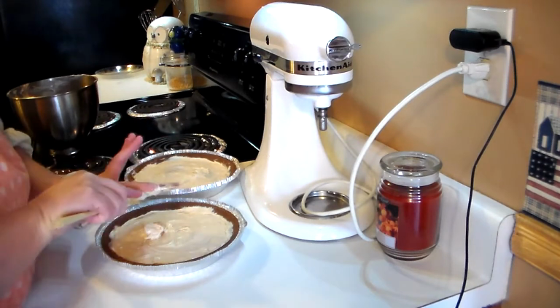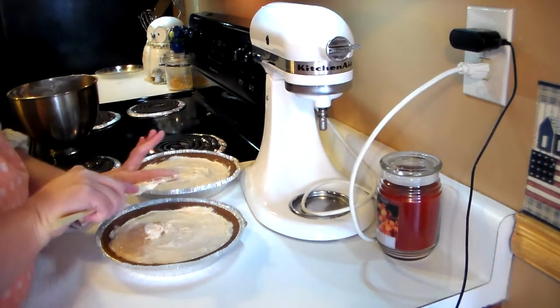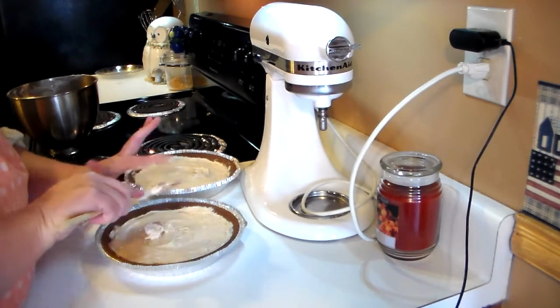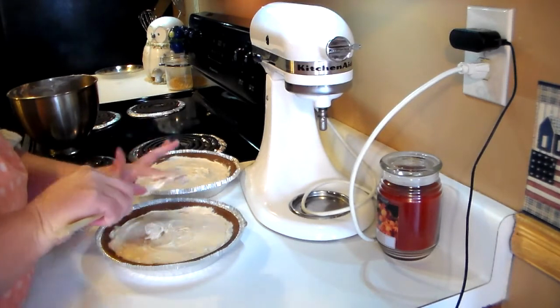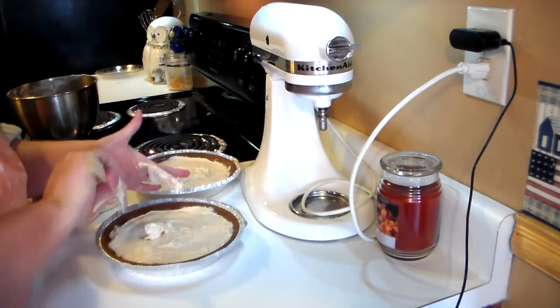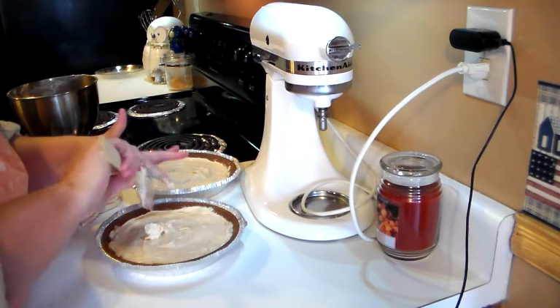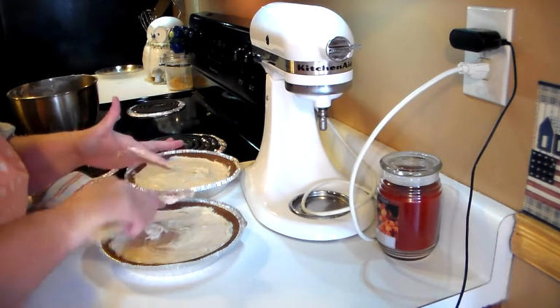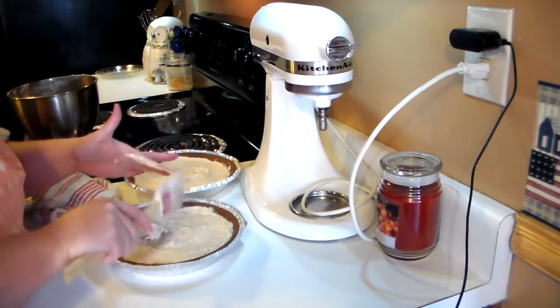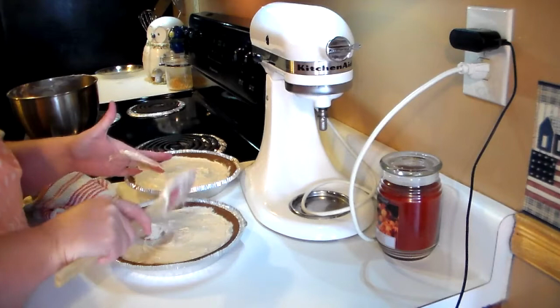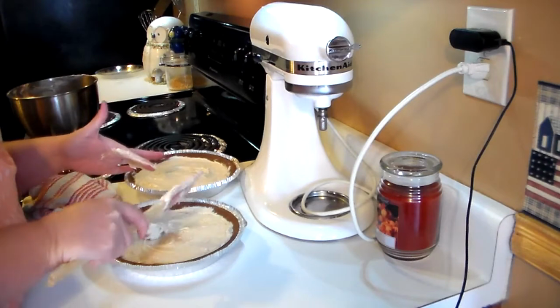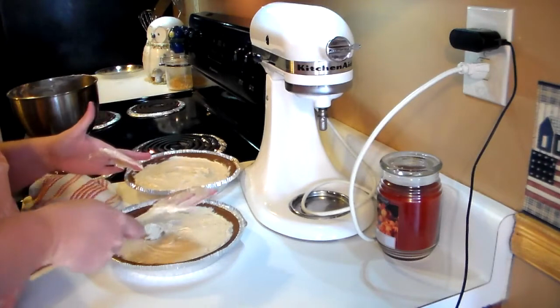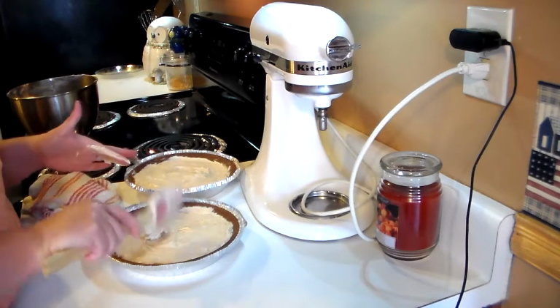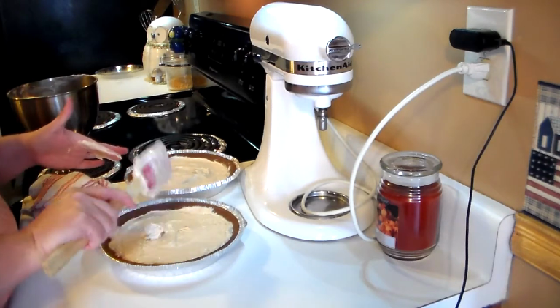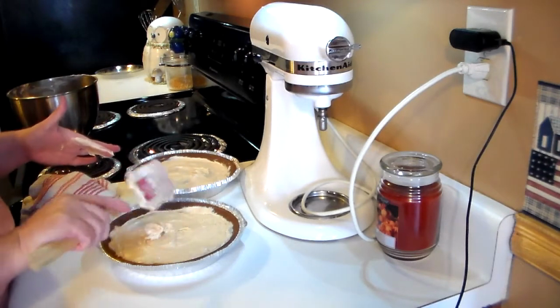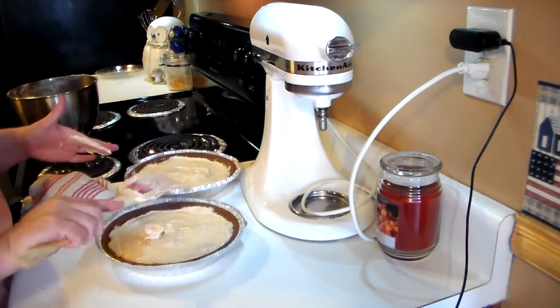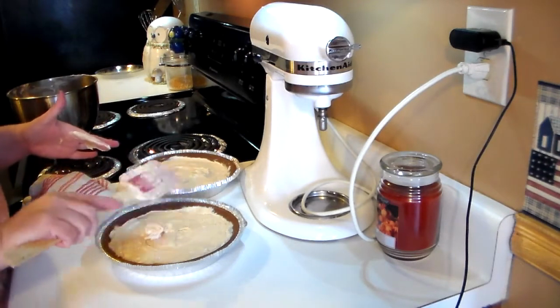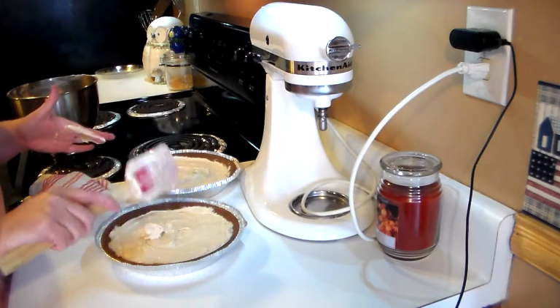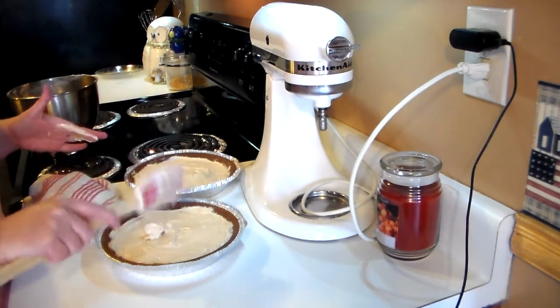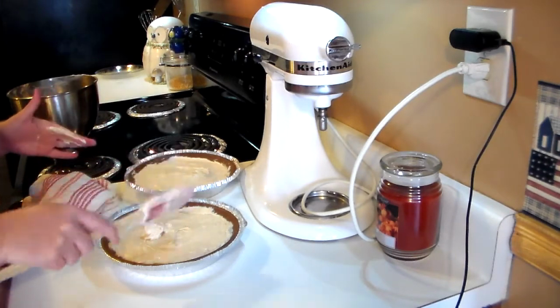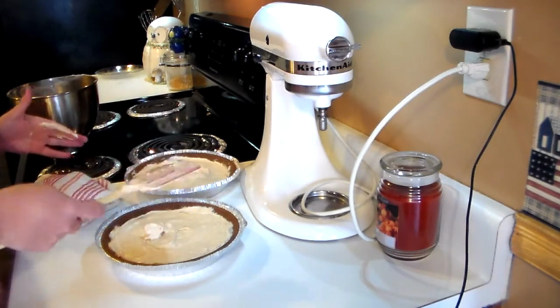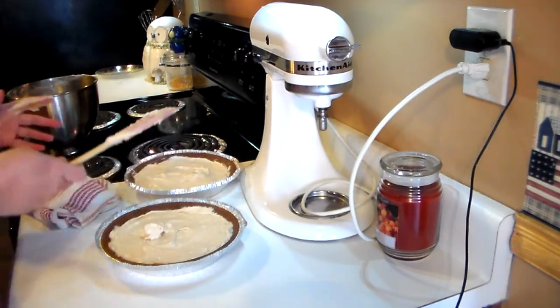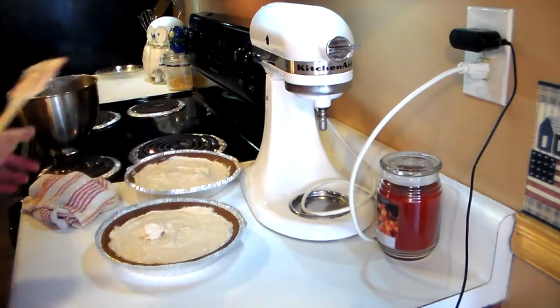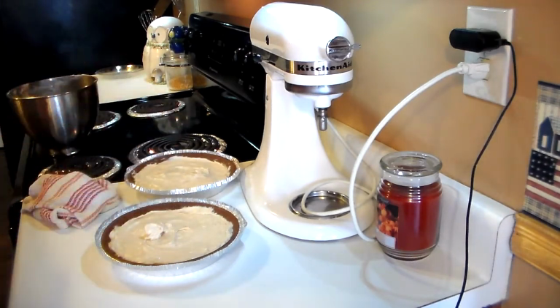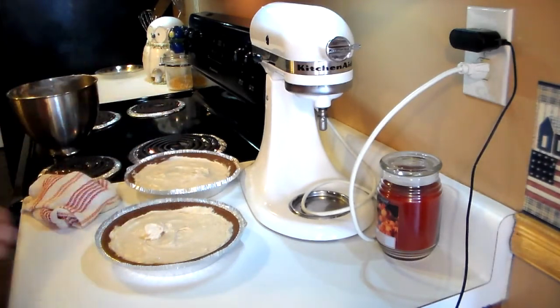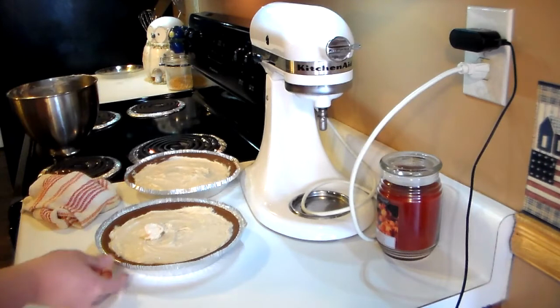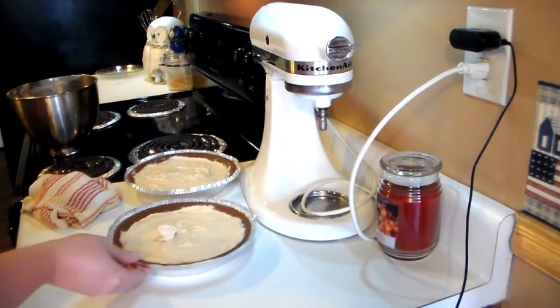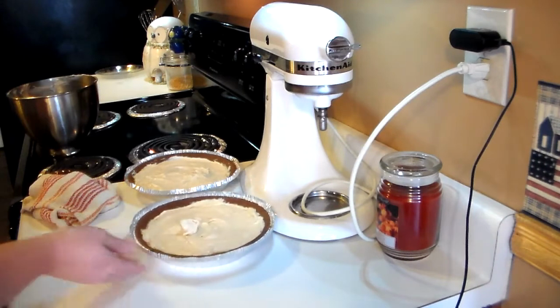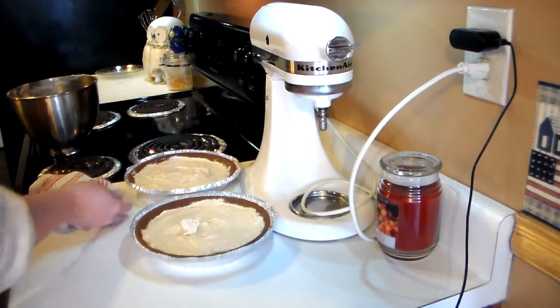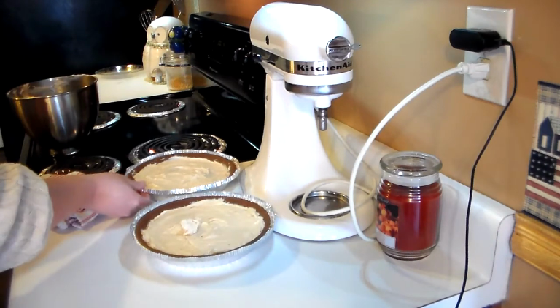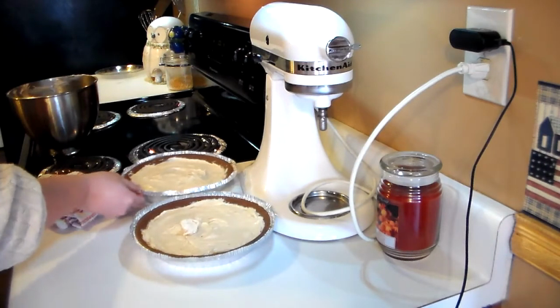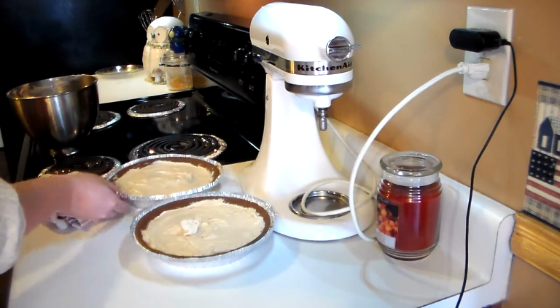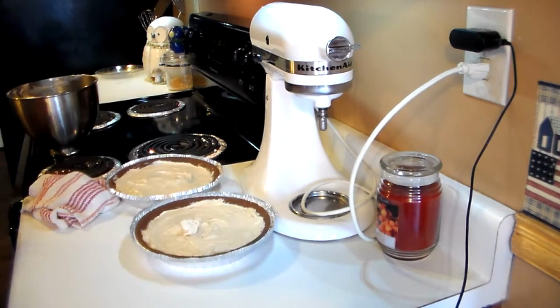I'm going to get a knife to smooth out the tops a little bit, and then I'll come back and show you how to make these look a little bit prettier.